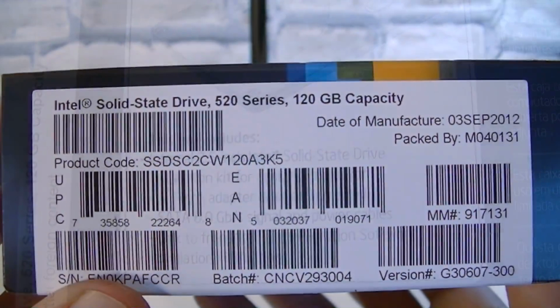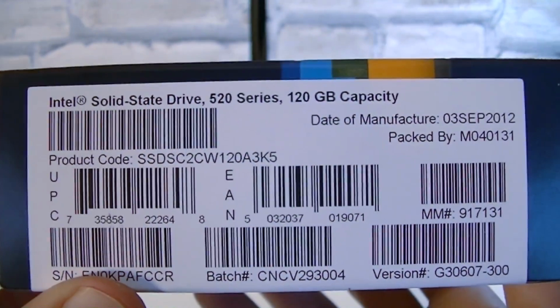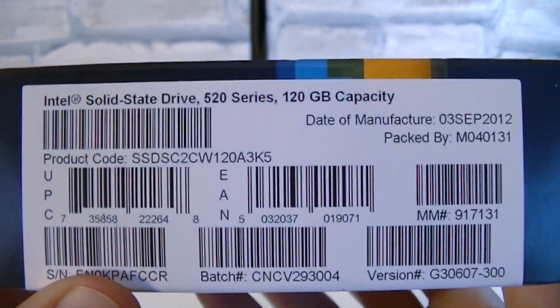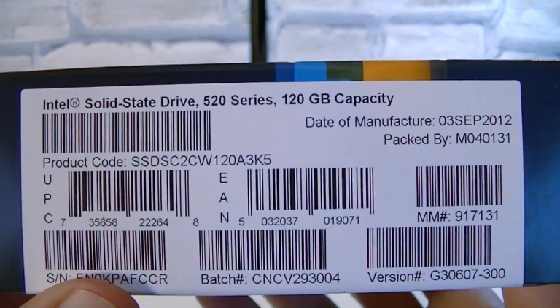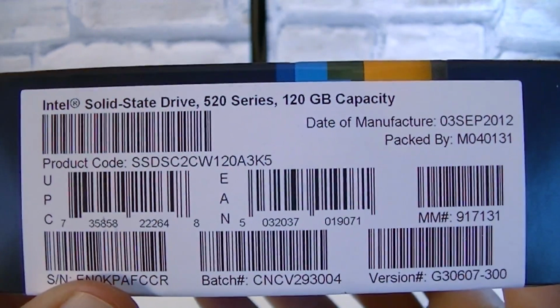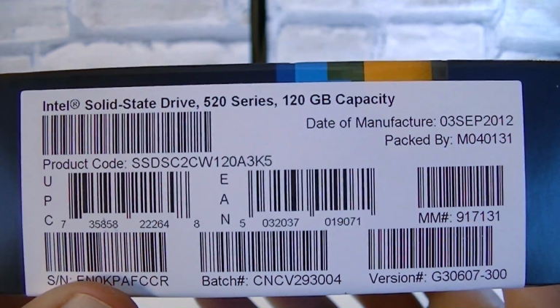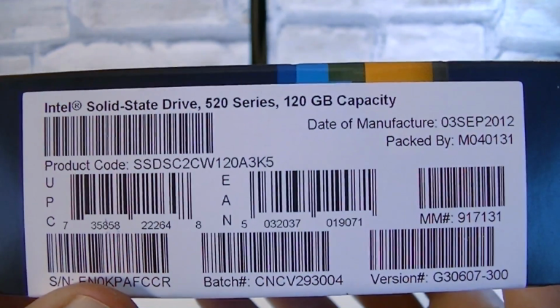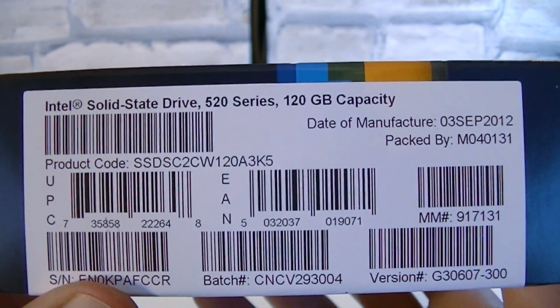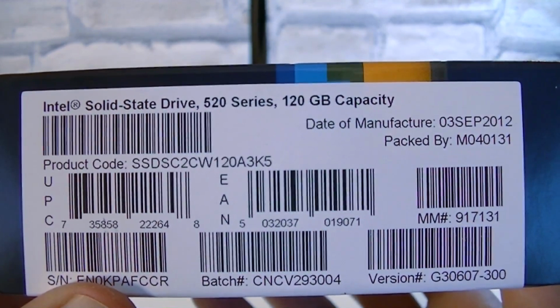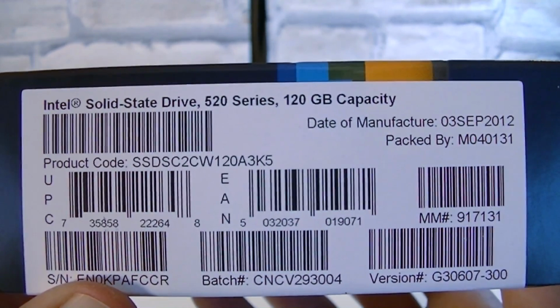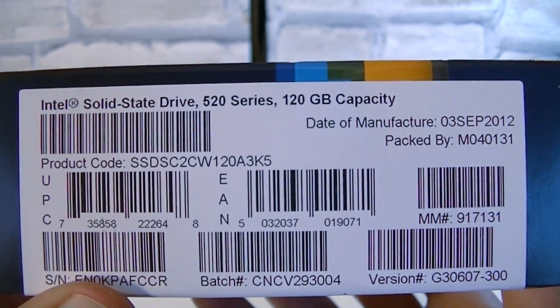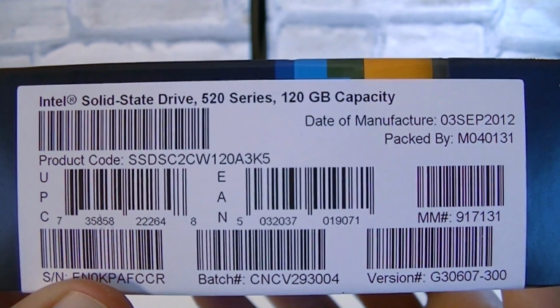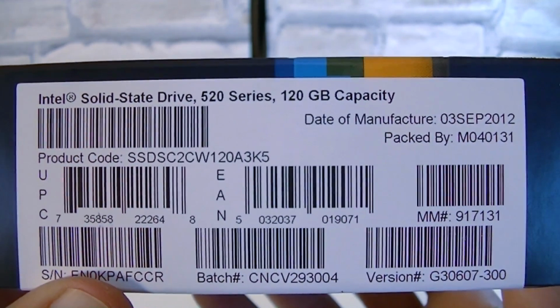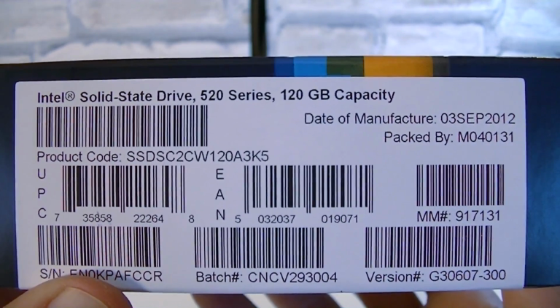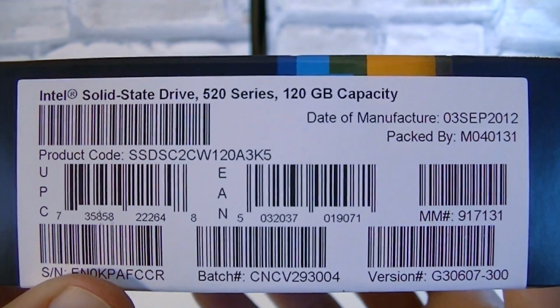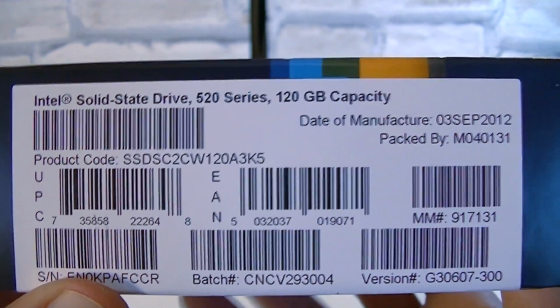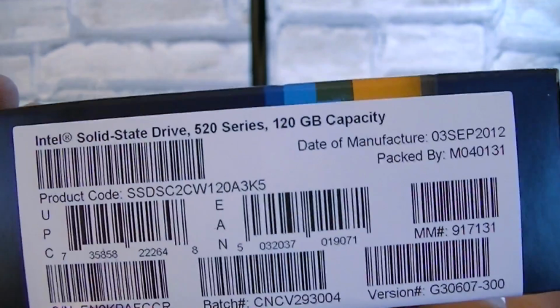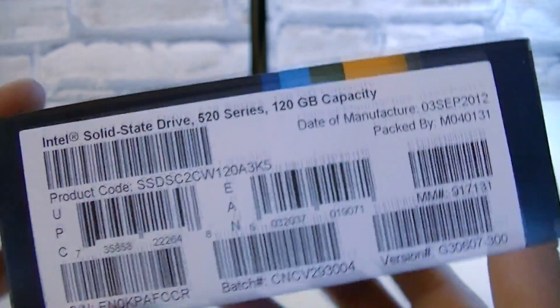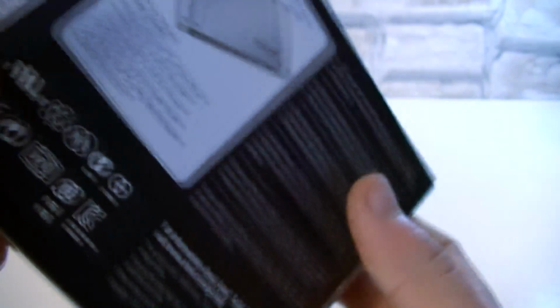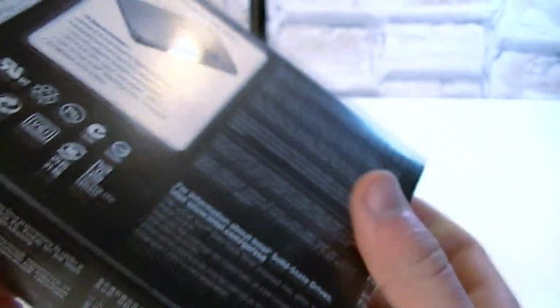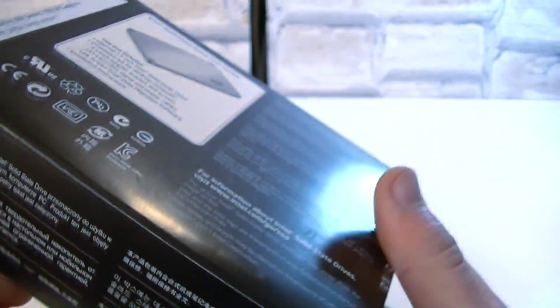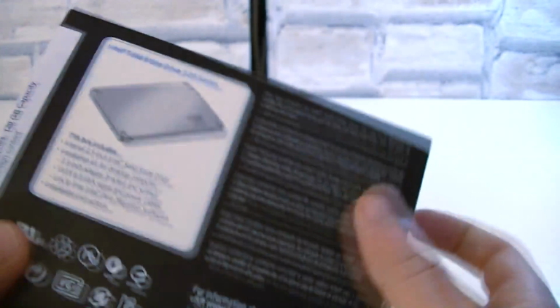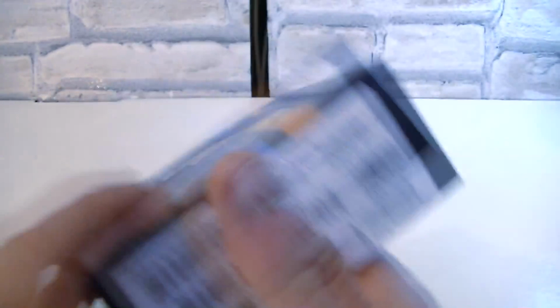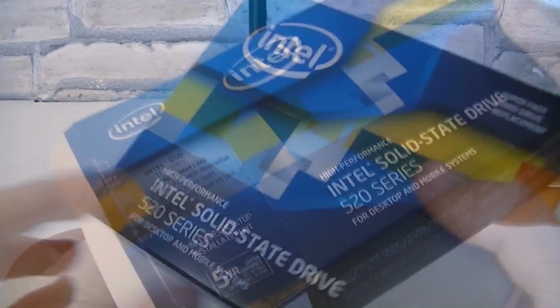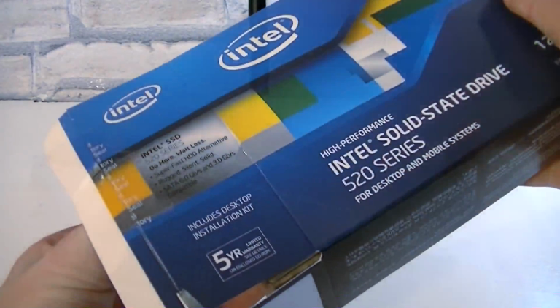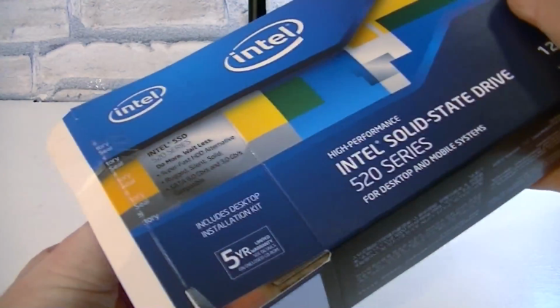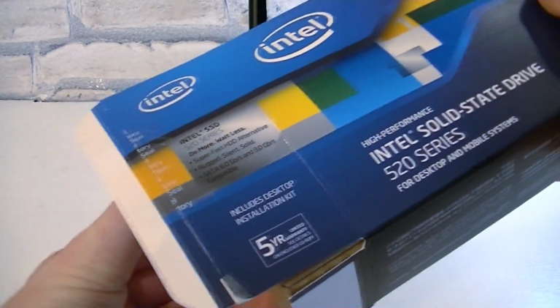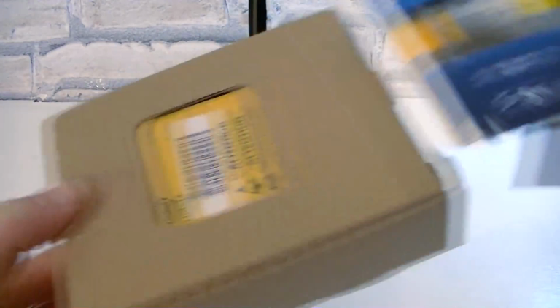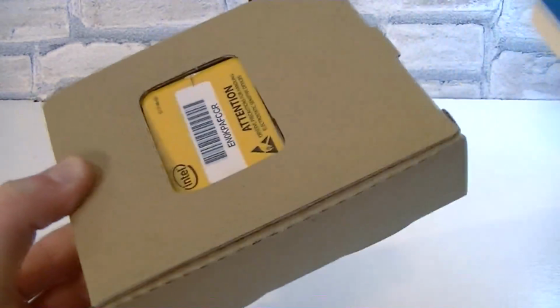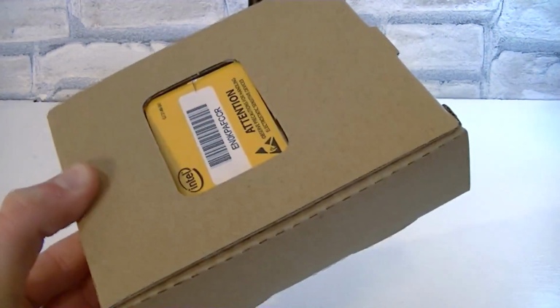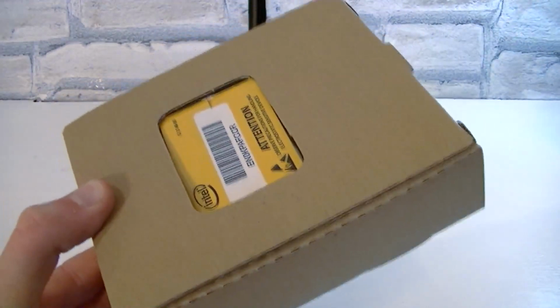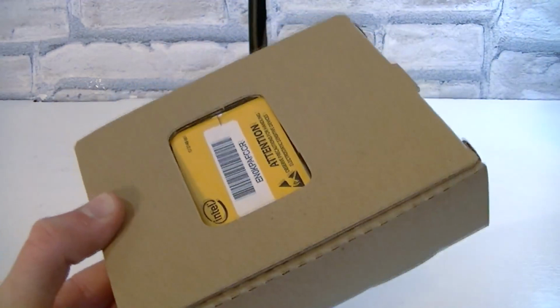On this side you can see the product code, serial, batch number, and so on. But now let's open this box up and see what's inside.